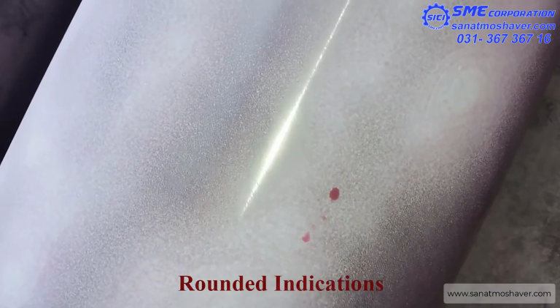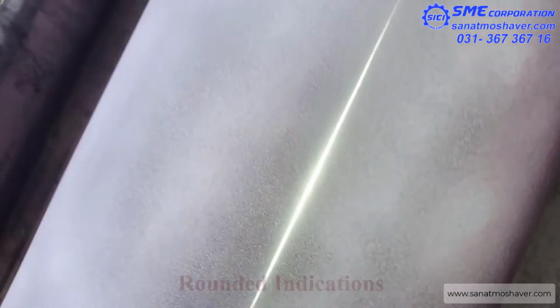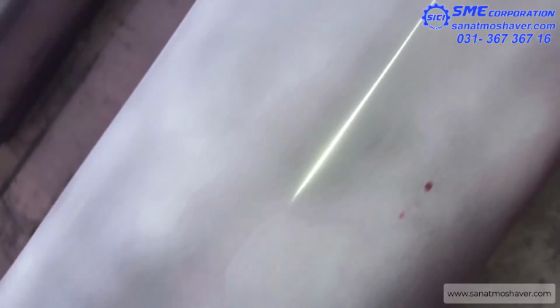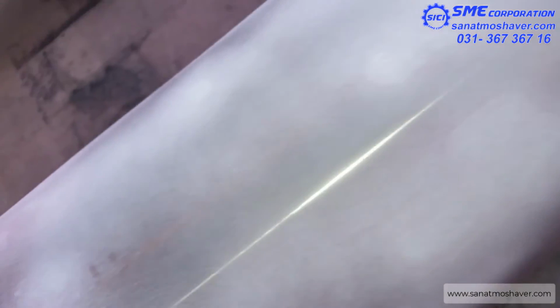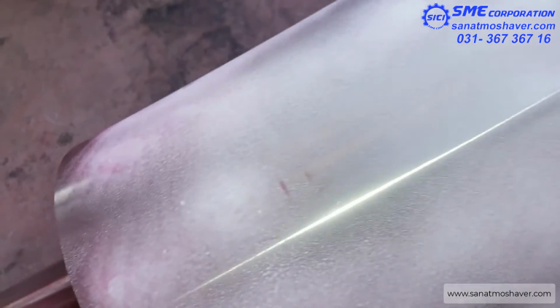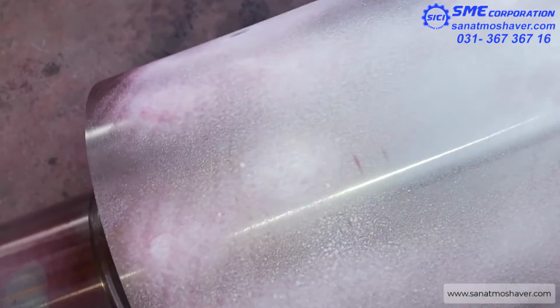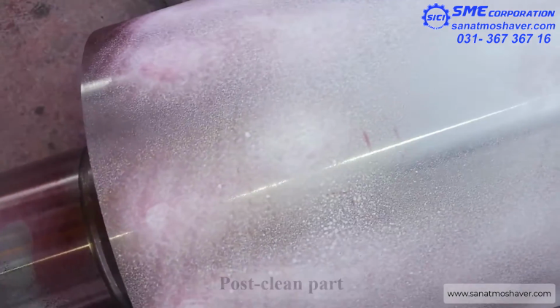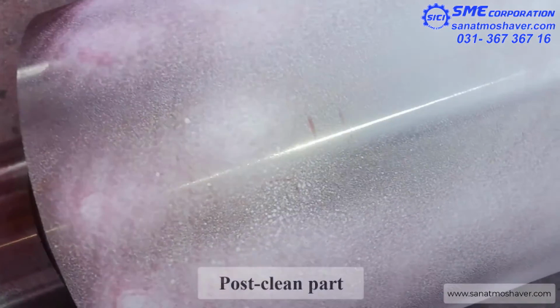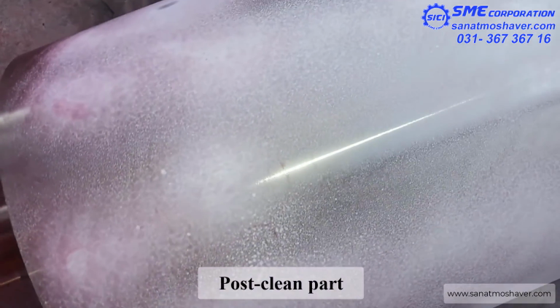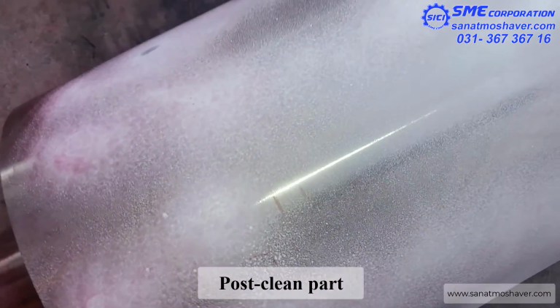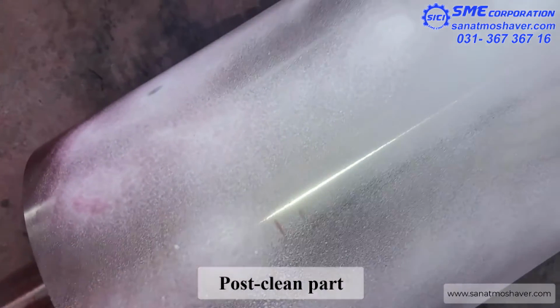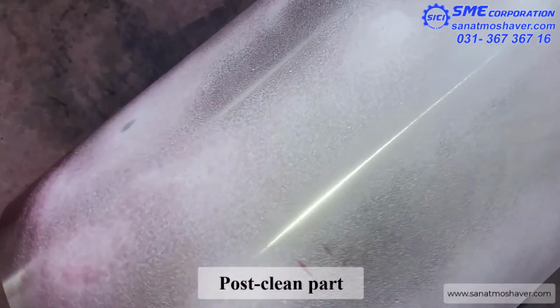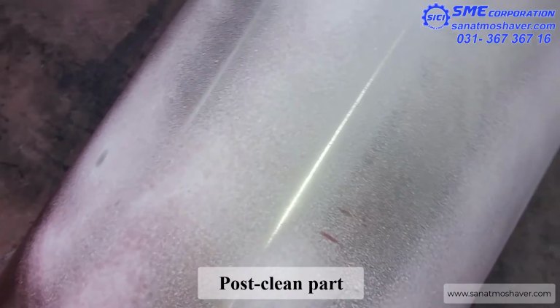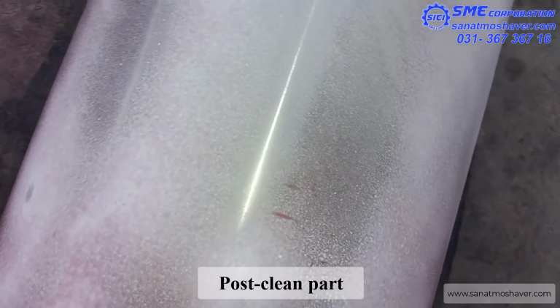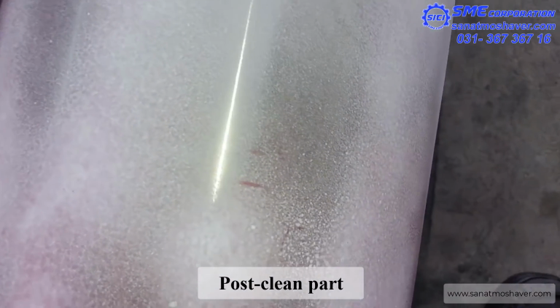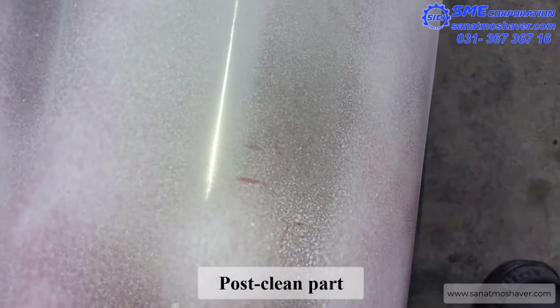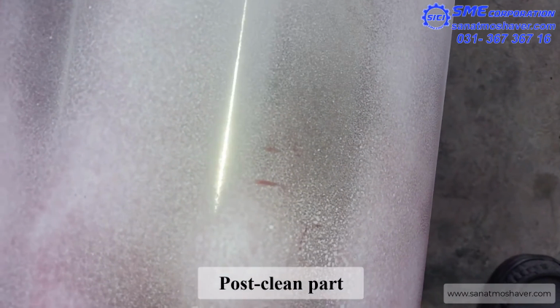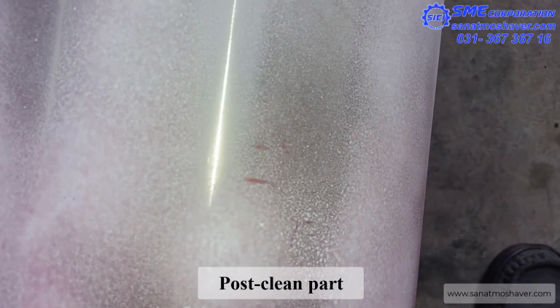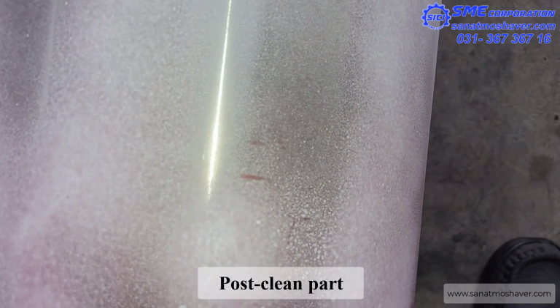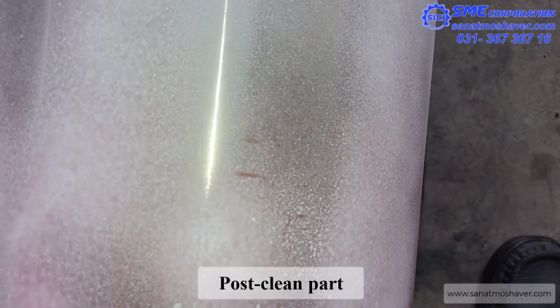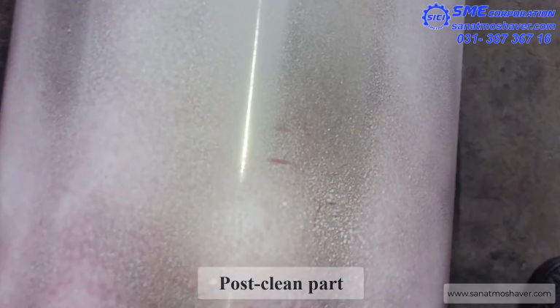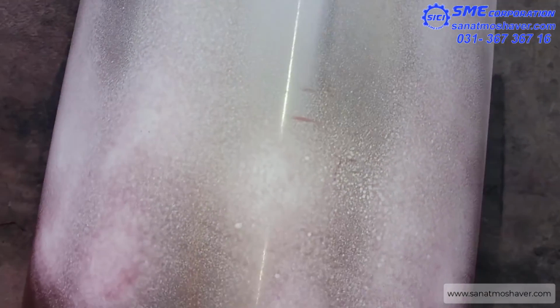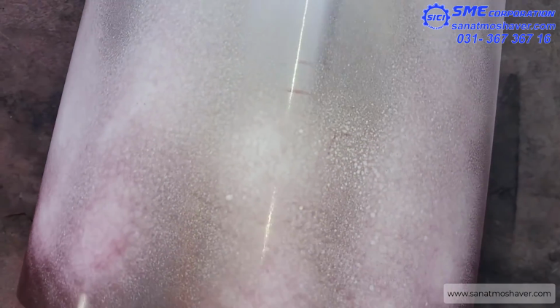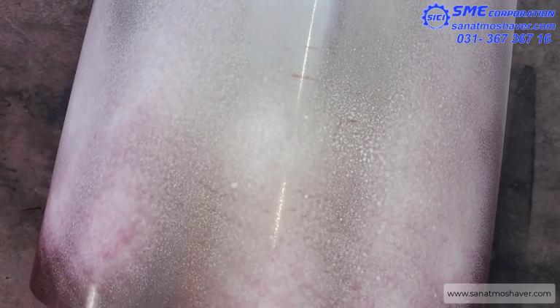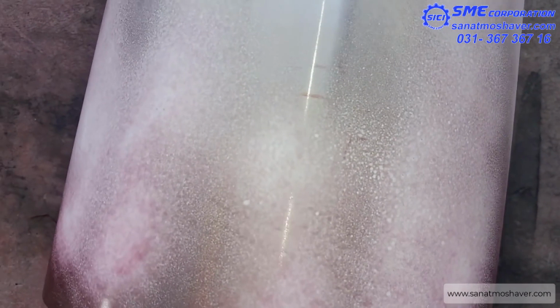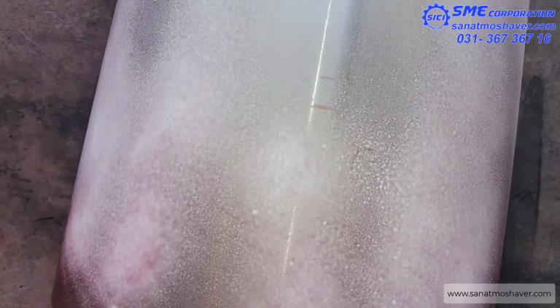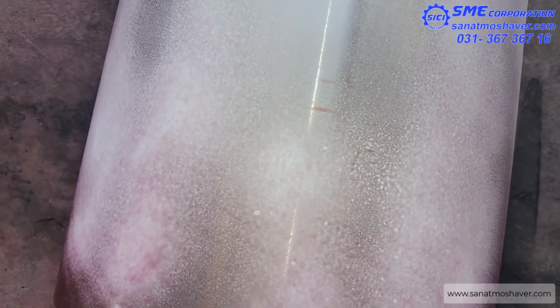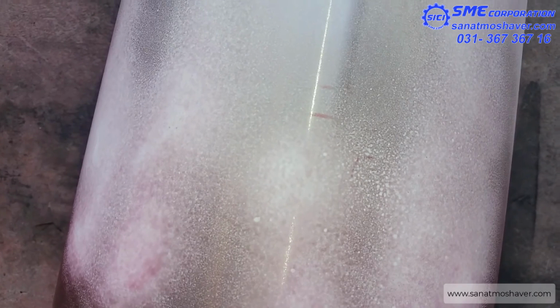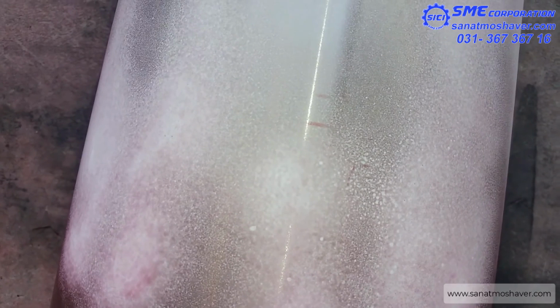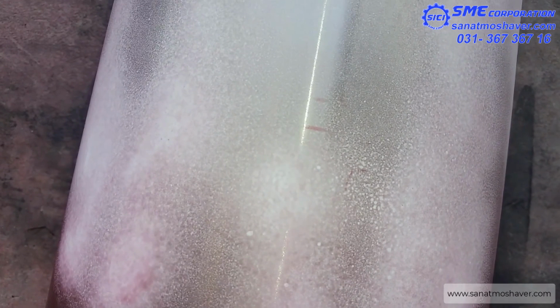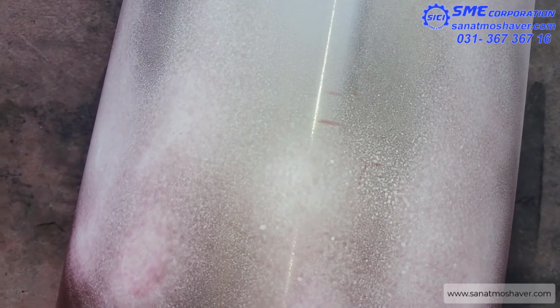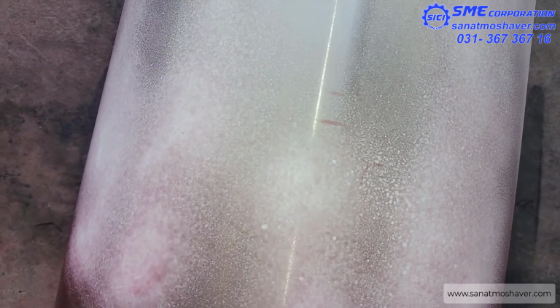The seventh and last step is post-cleaning. The part needs to be cleaned to remove all developer after it has been evaluated.